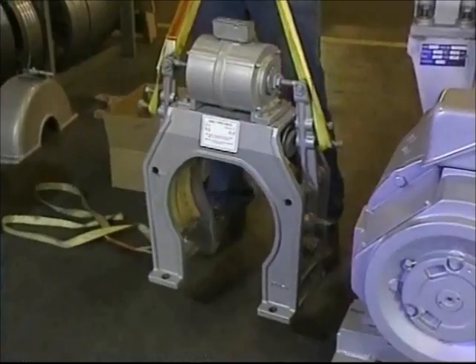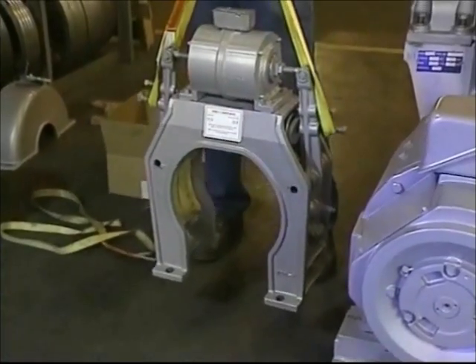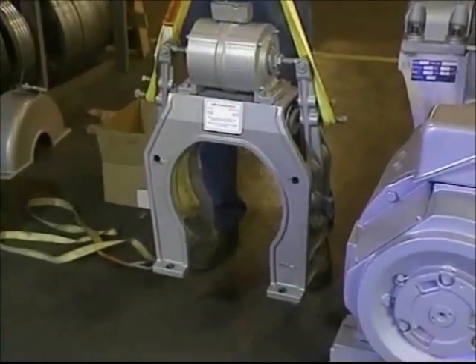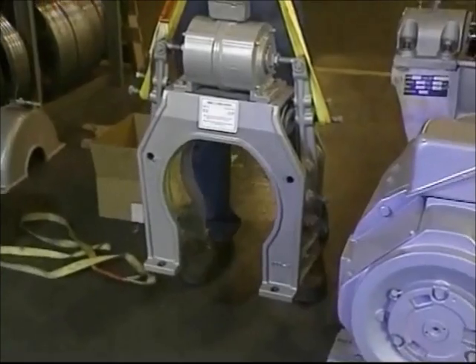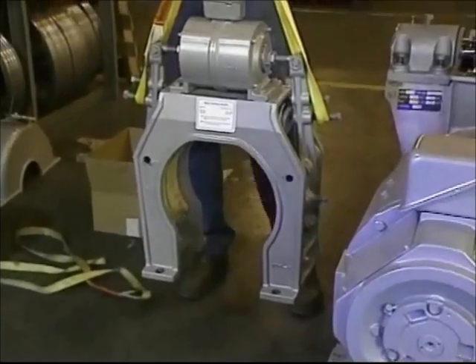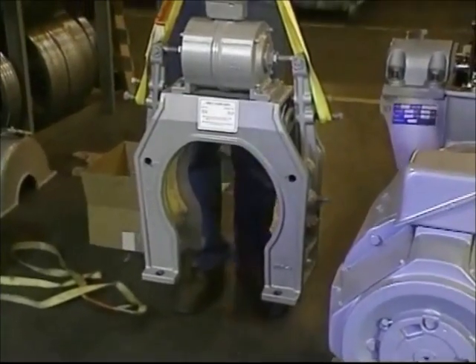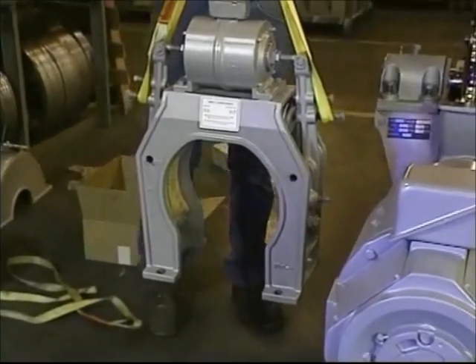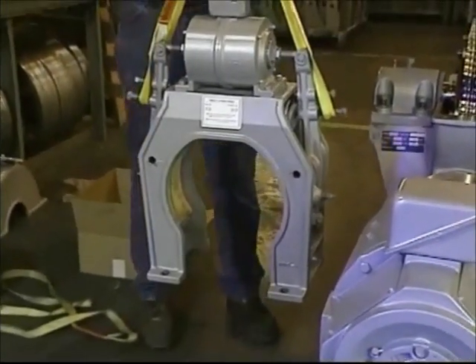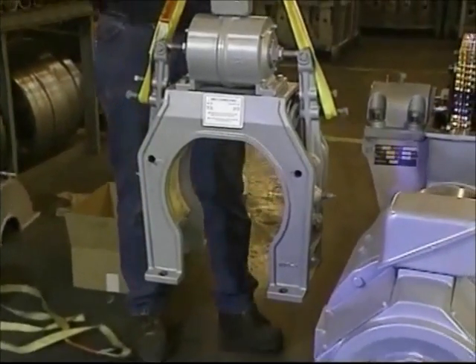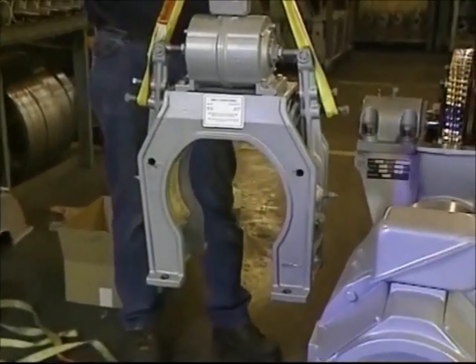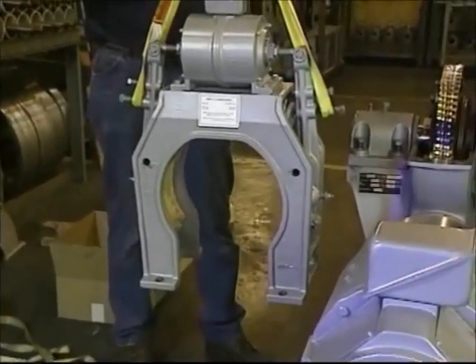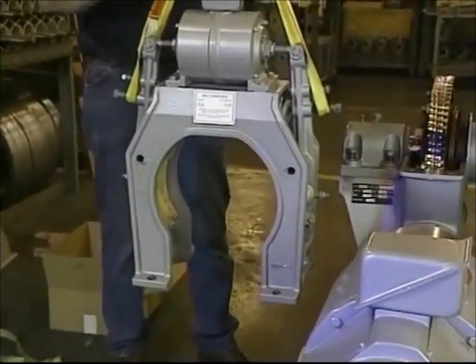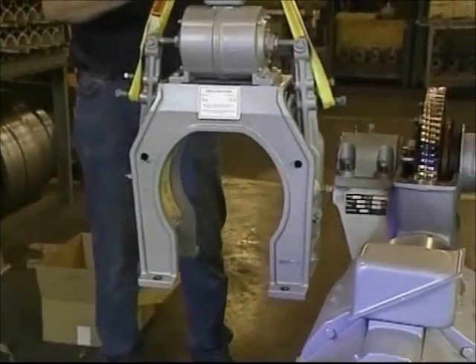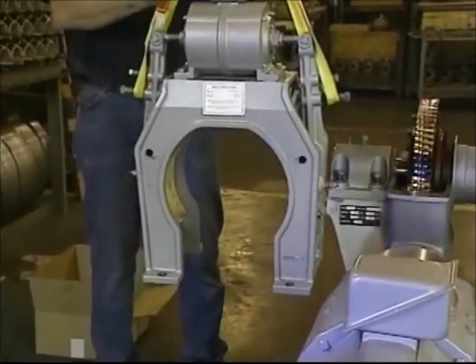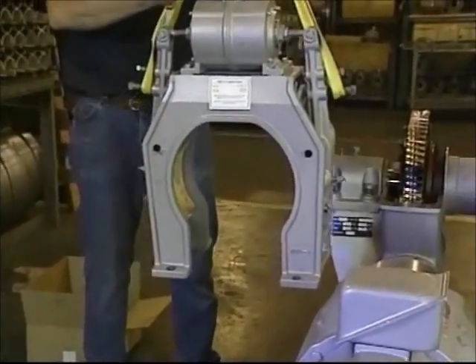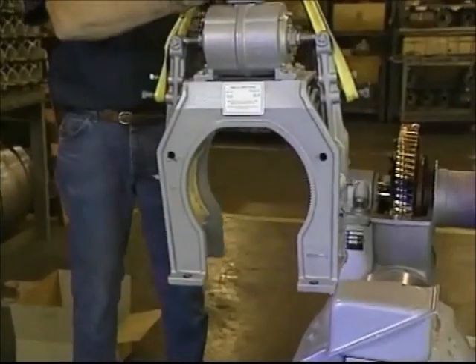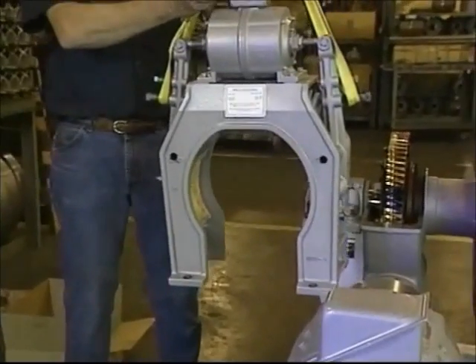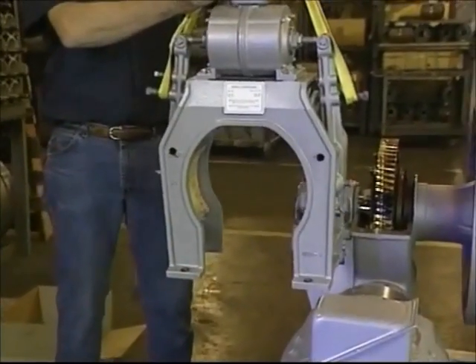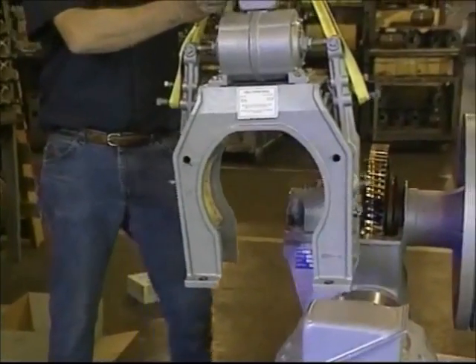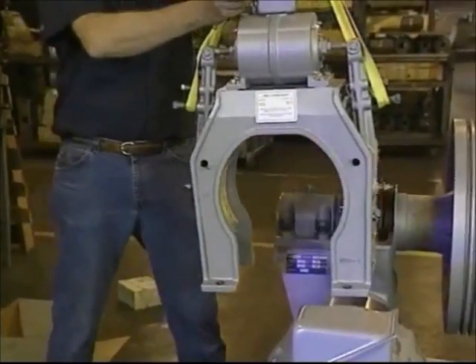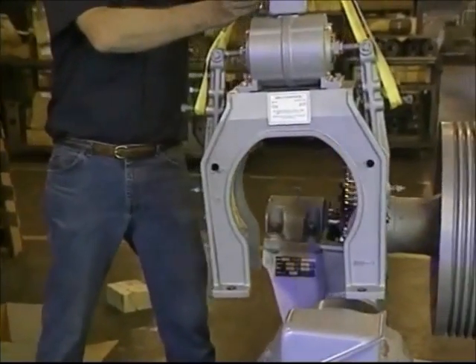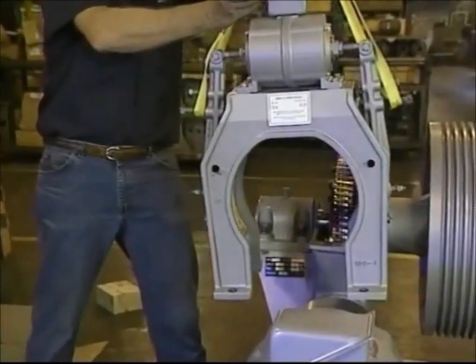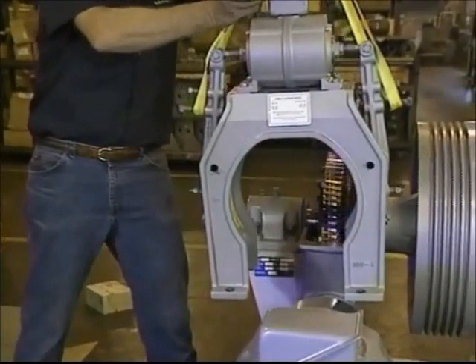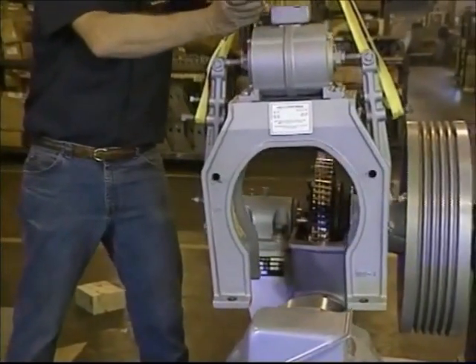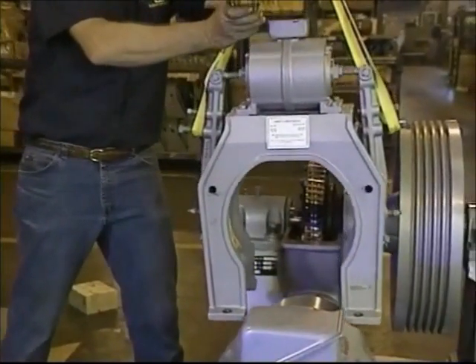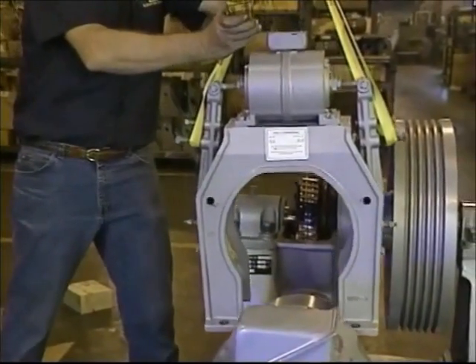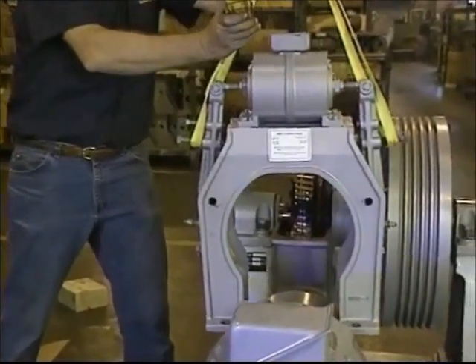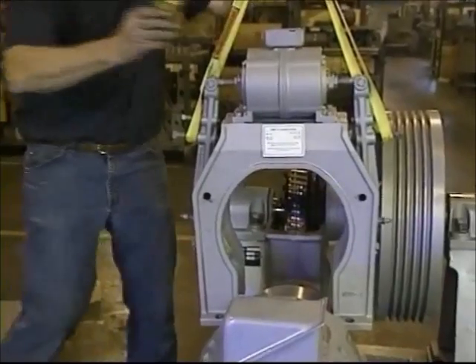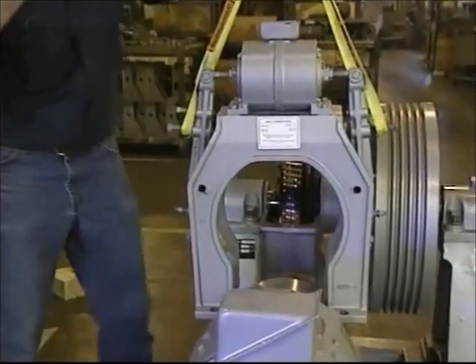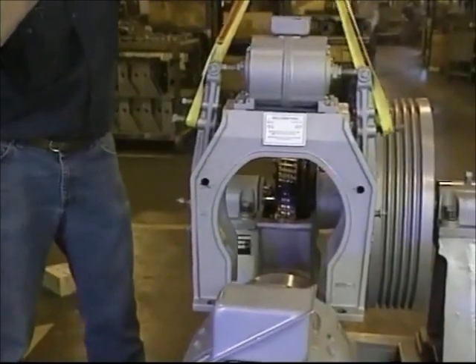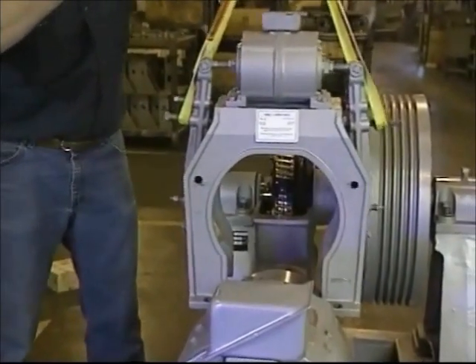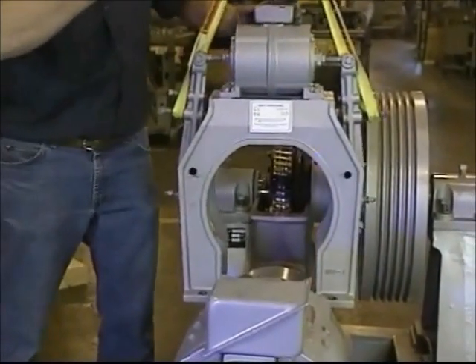Install the brake on the machine by lifting it up and lowering it straight down over the brake drum. On model 43 and 63 machines, the brake must be tilted and lowered between the brake drum and the lower housing, sliding it over the brake drum.